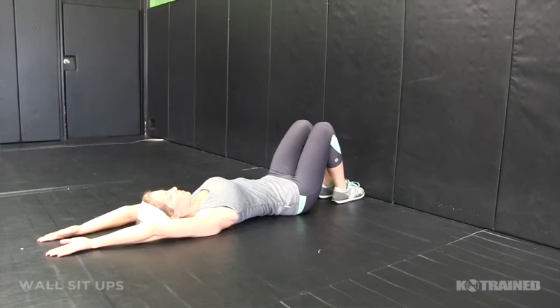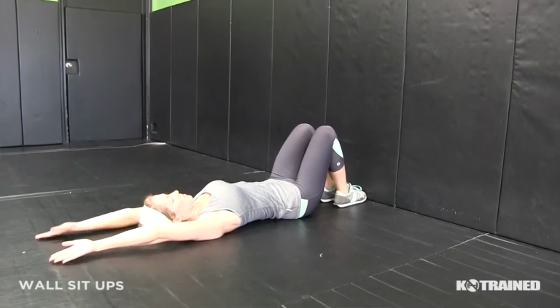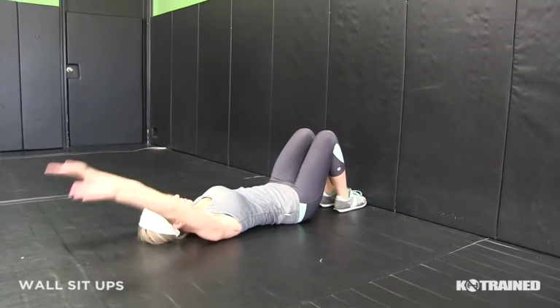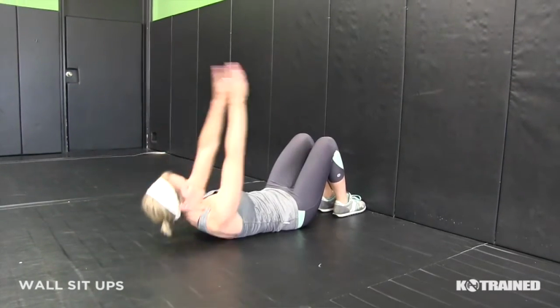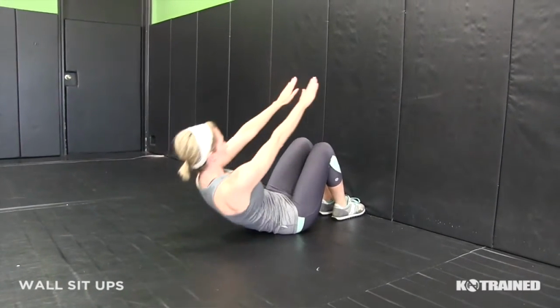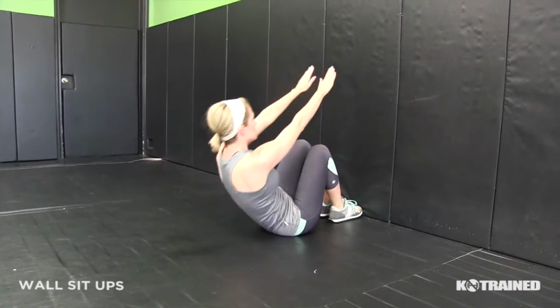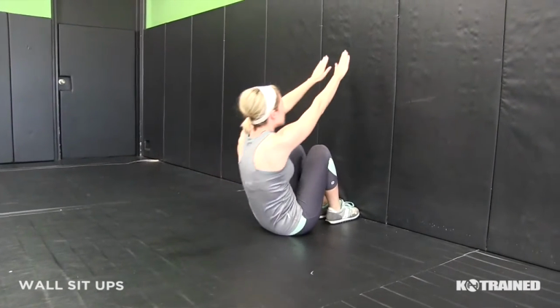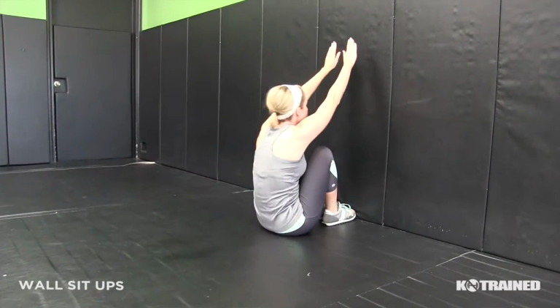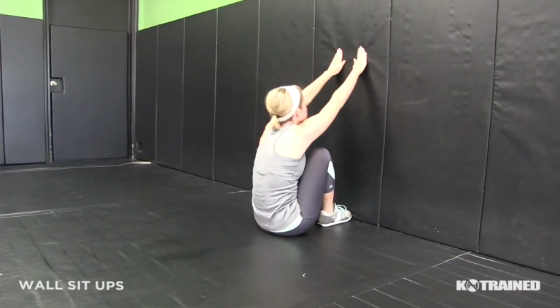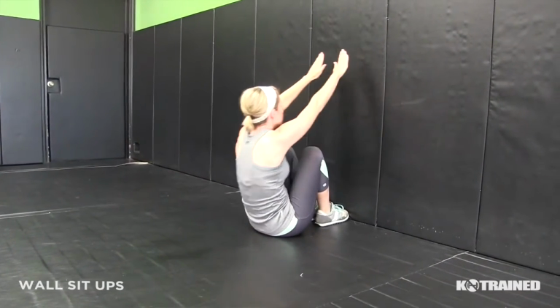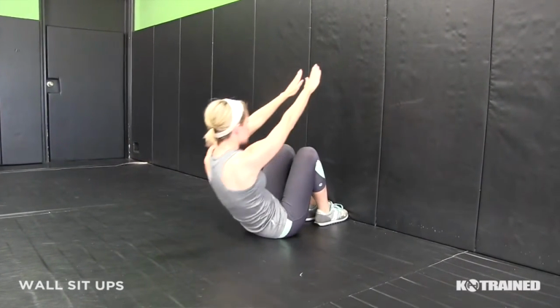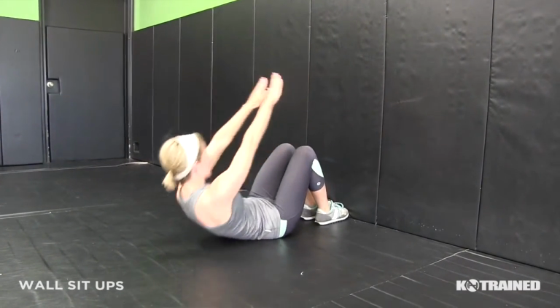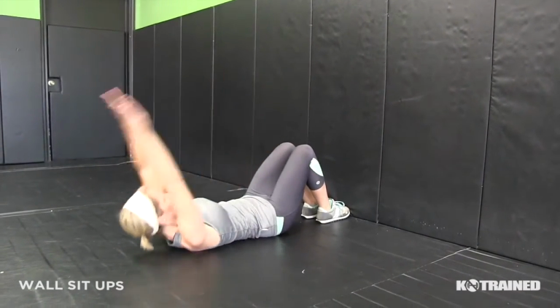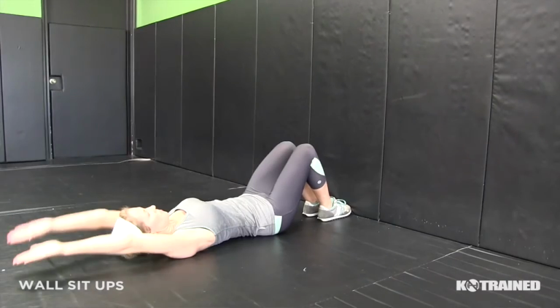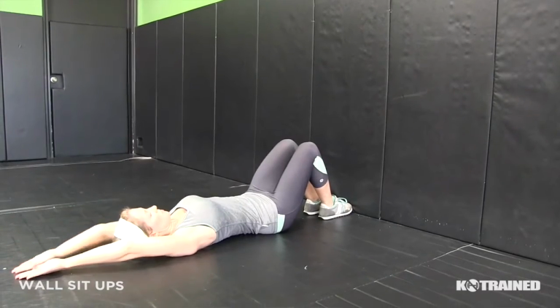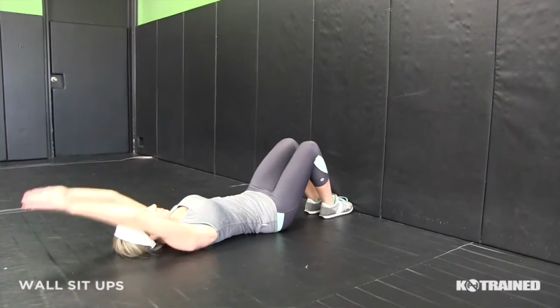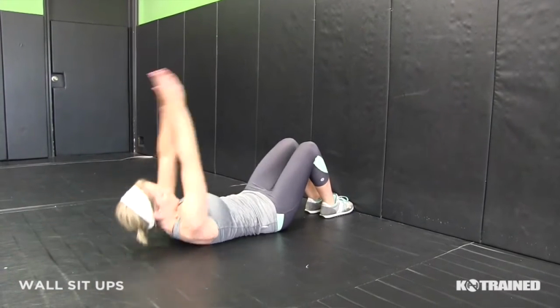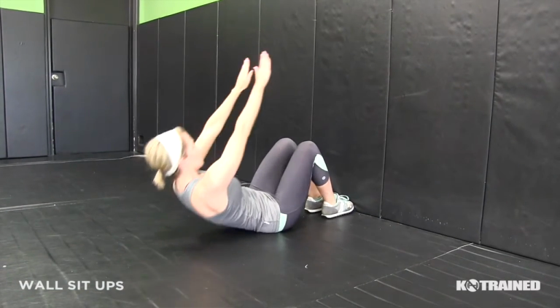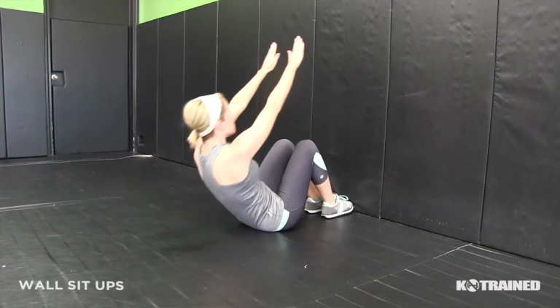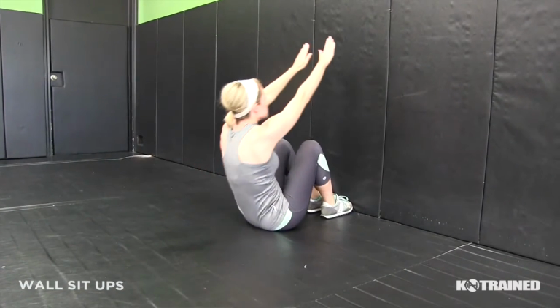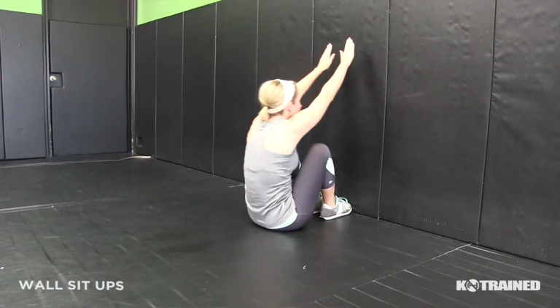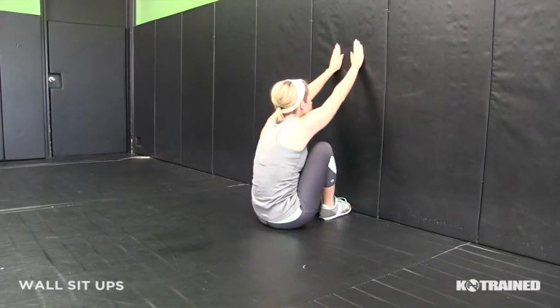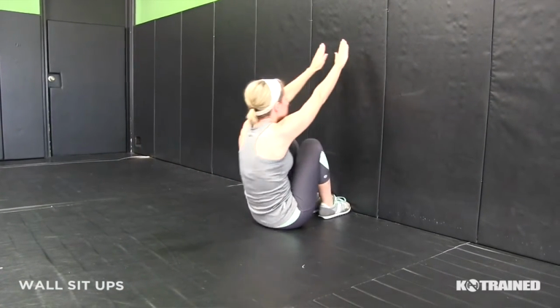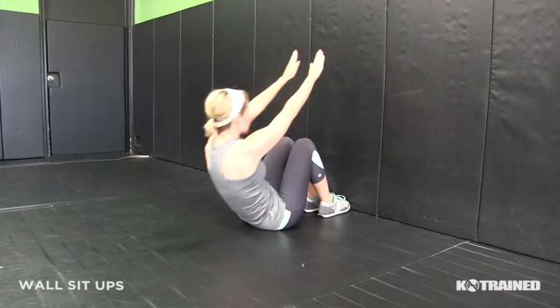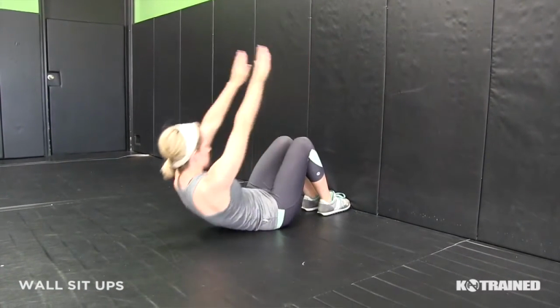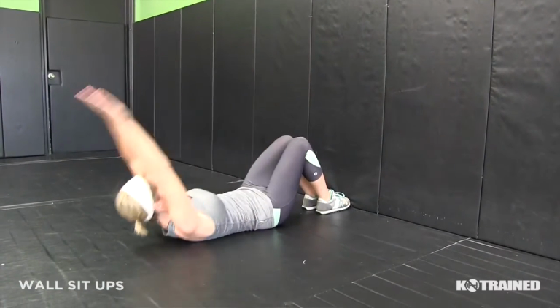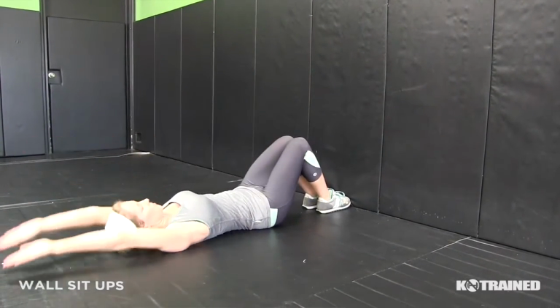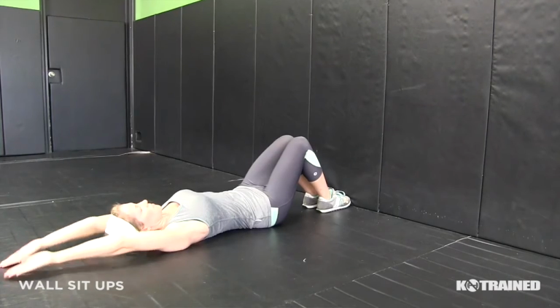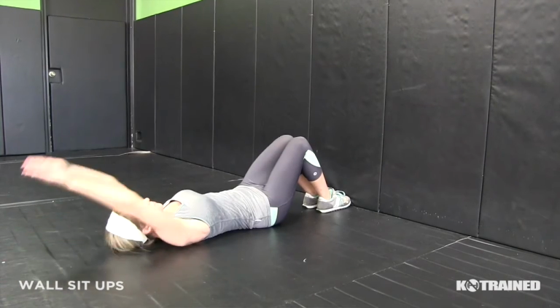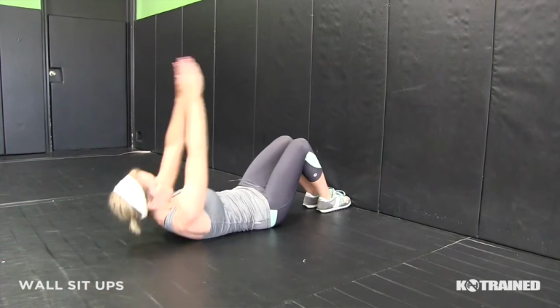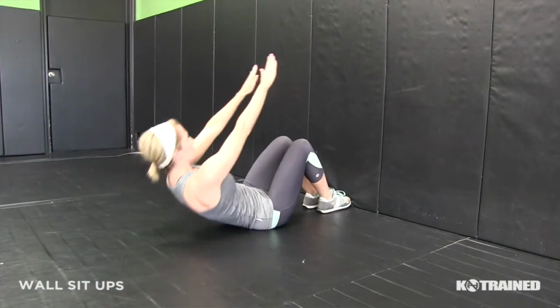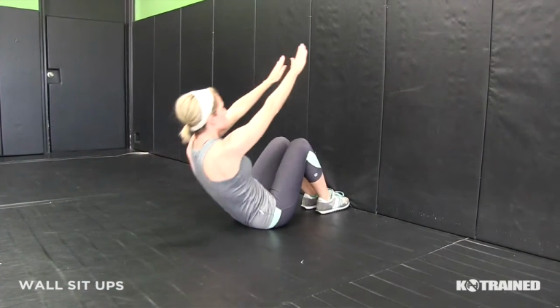For this exercise, place your feet and knees as close to the wall as possible. Keep your arms straight over your head and come up and touch the highest point on the wall. Make sure to touch the wall with your entire hand, not just your fingertips.